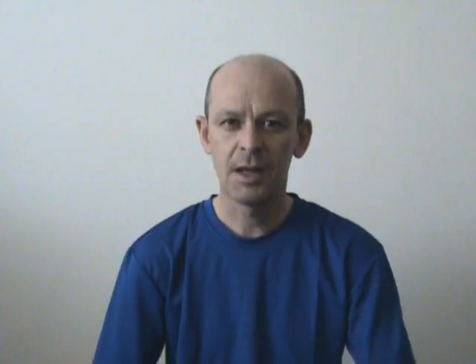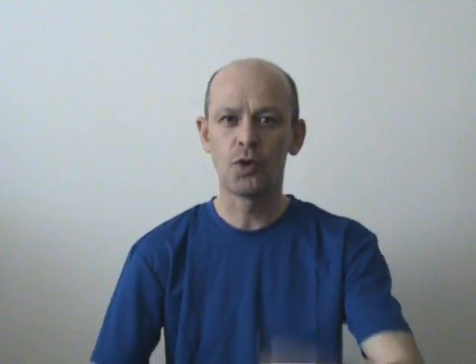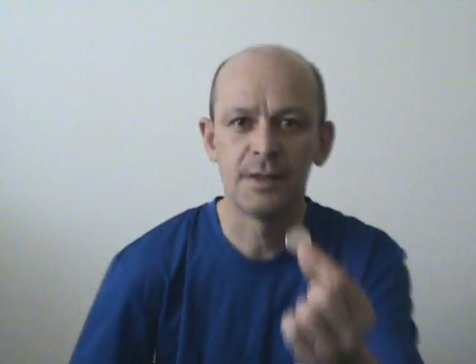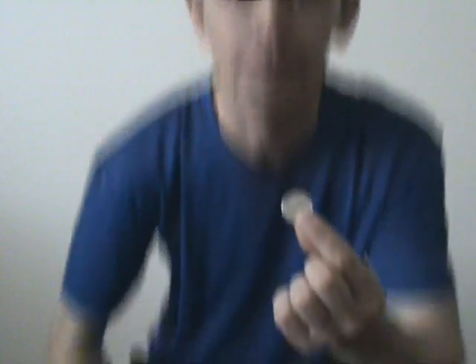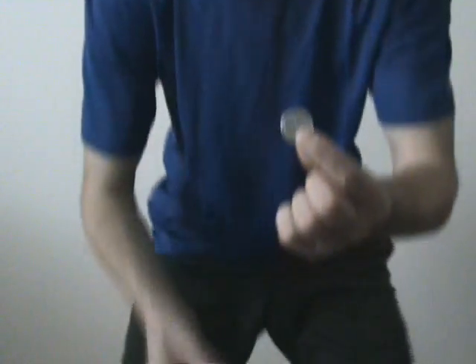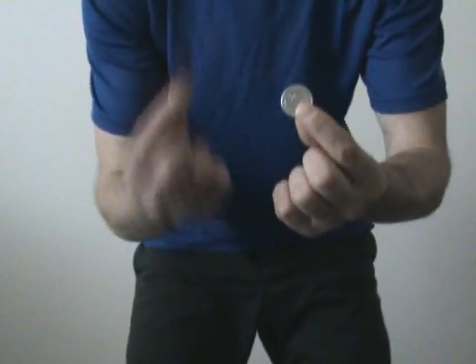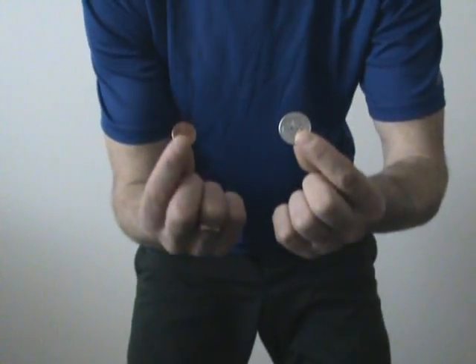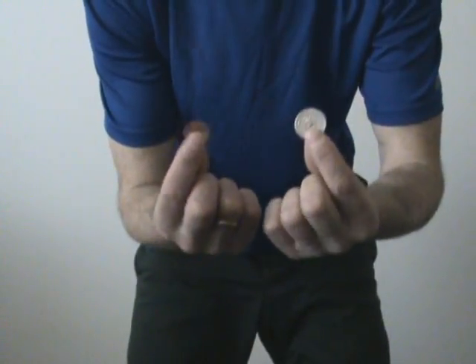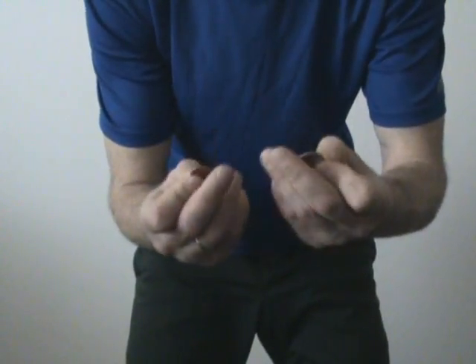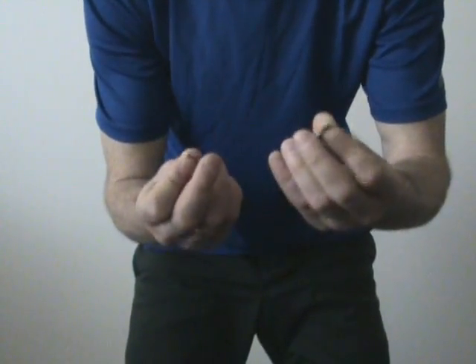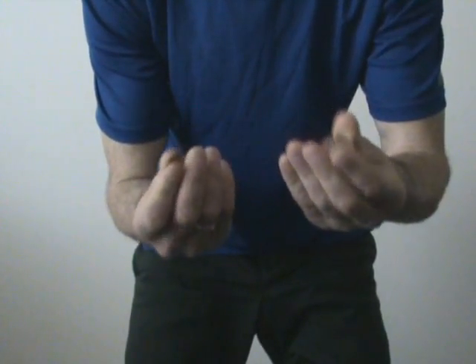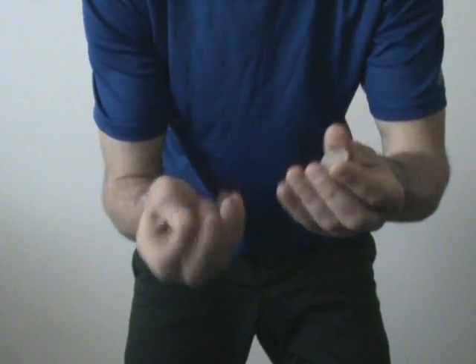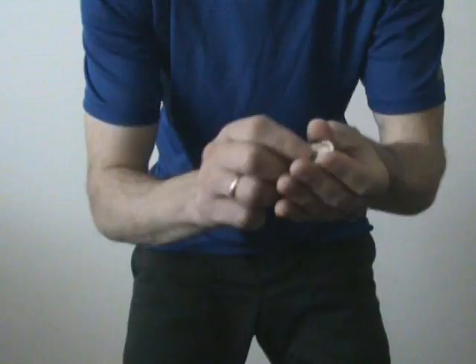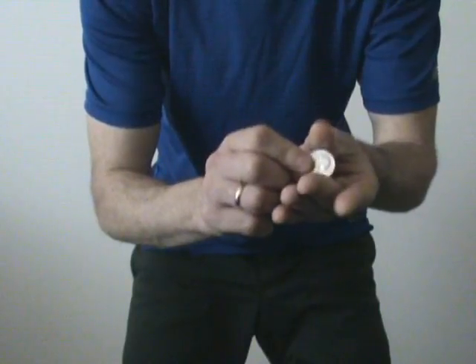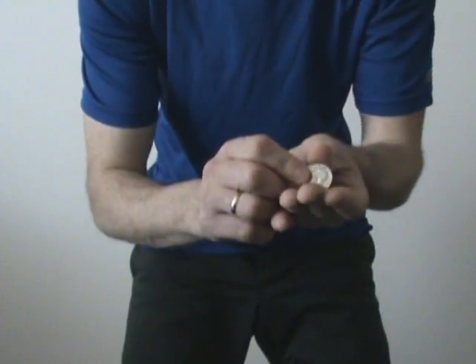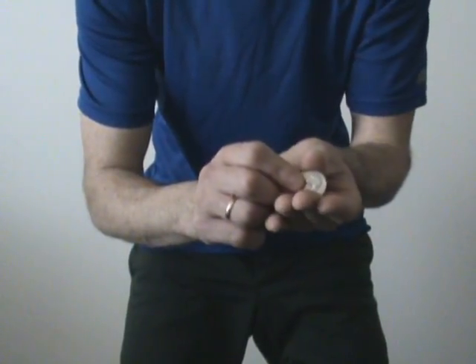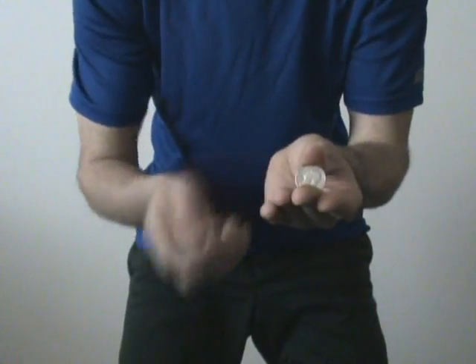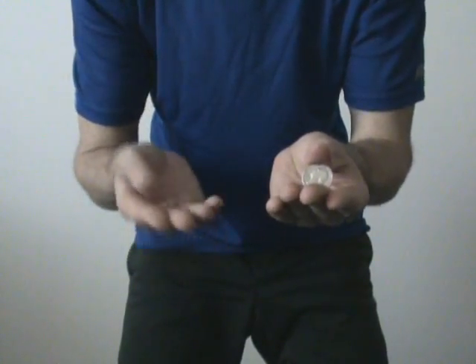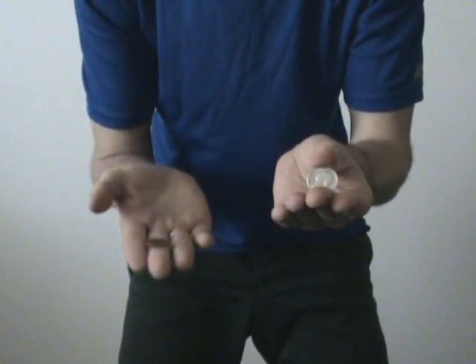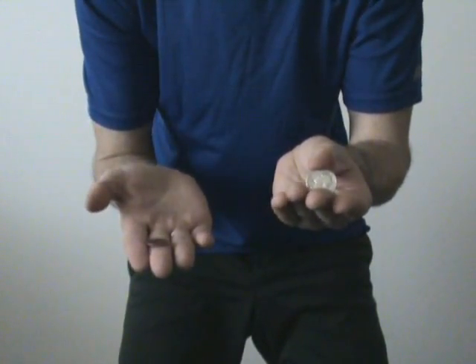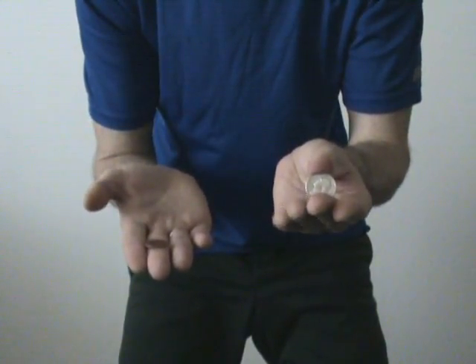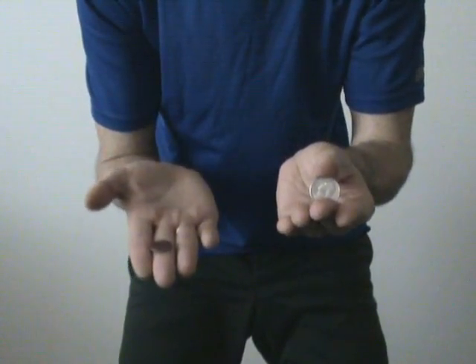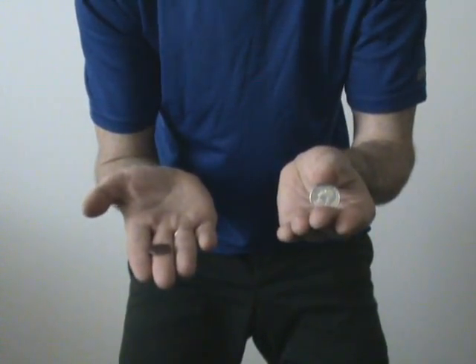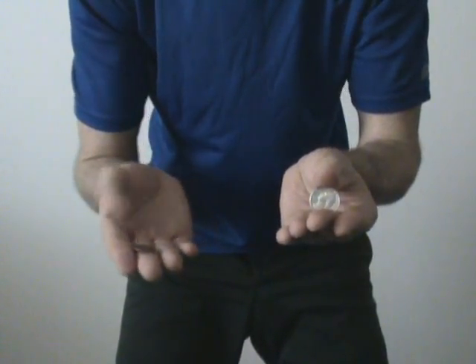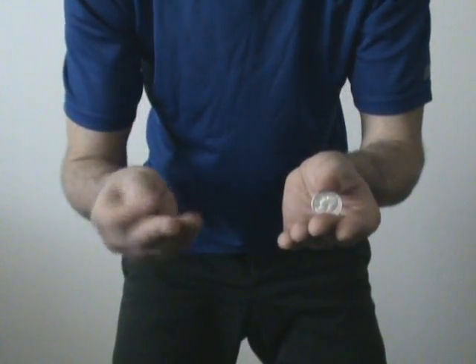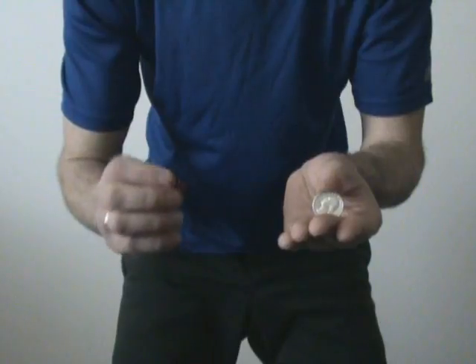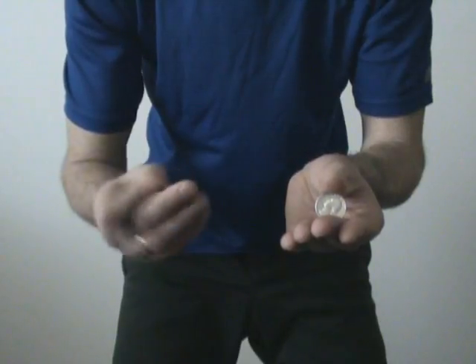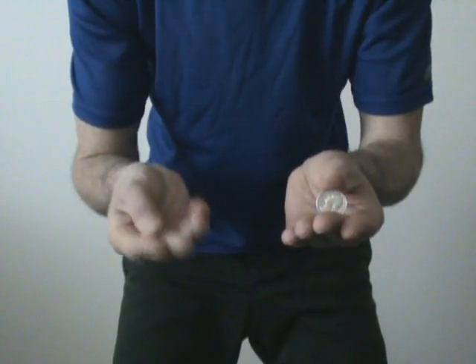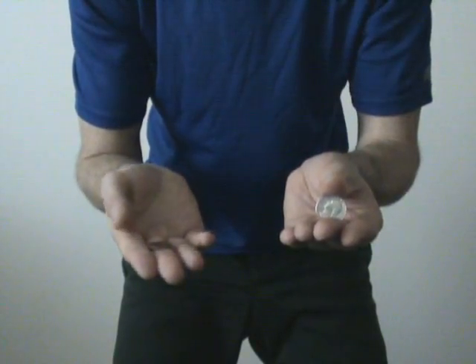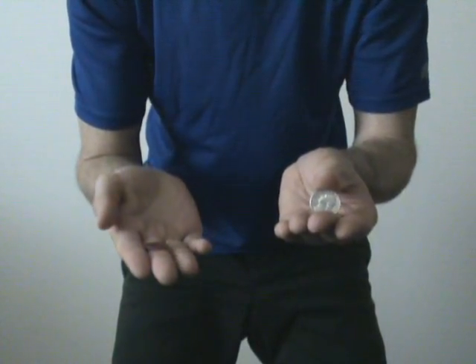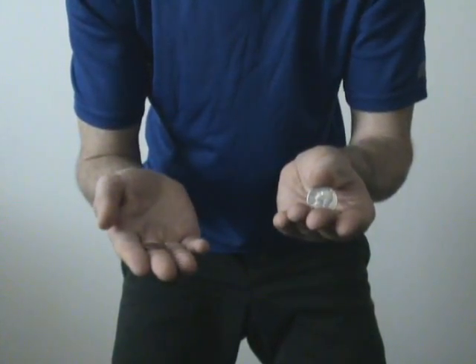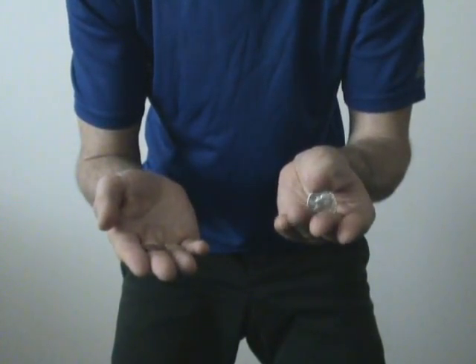Here are two coins, a quarter and a penny. Those are real coins. If you don't believe me that there are real coins, then I can use your coins as well. And don't you worry, your money will not permanently disappear. I'm not that bad guy.